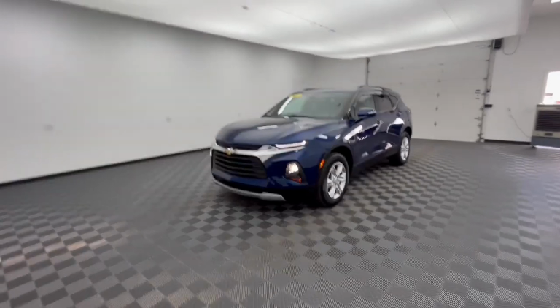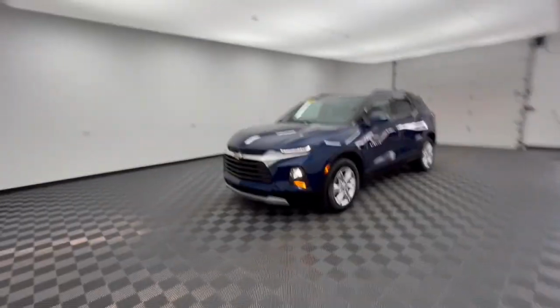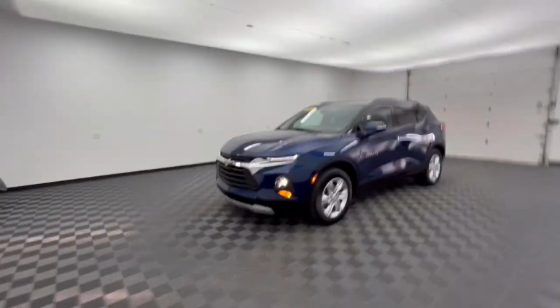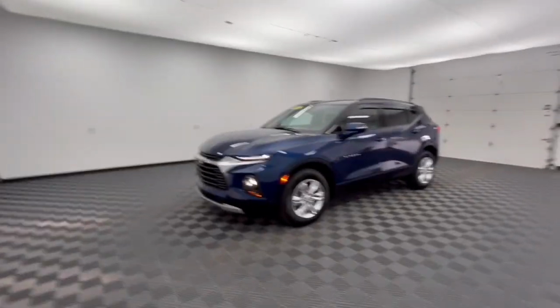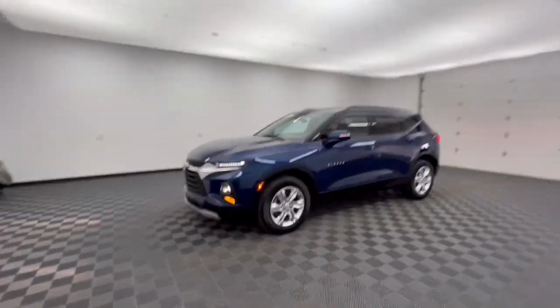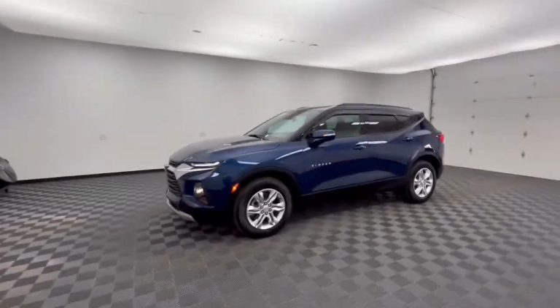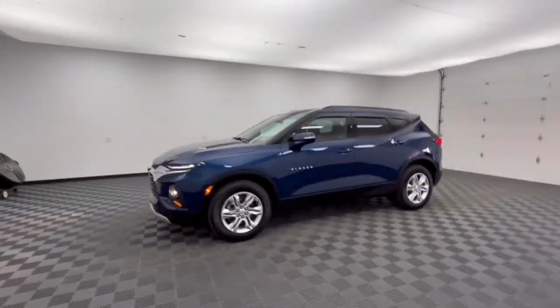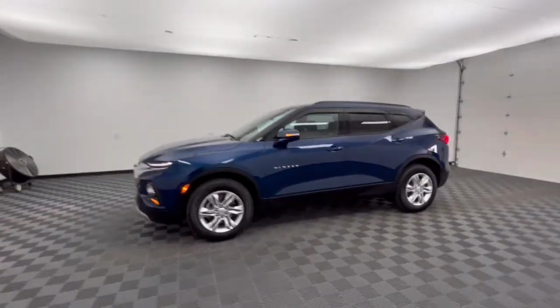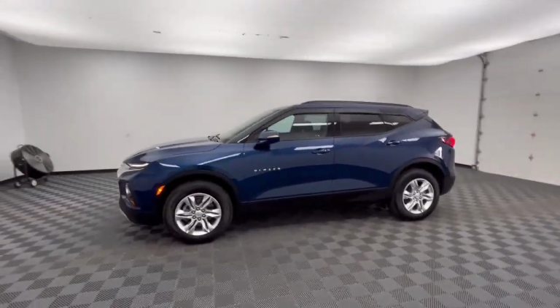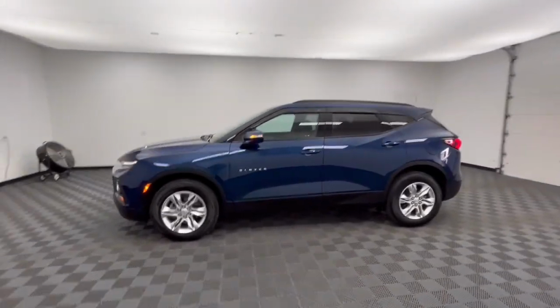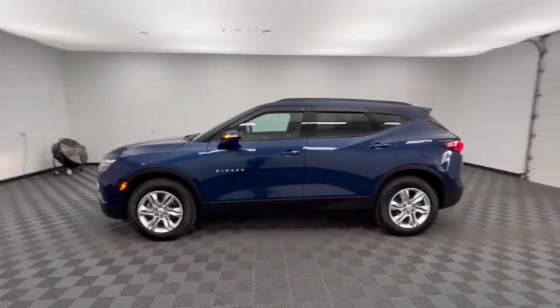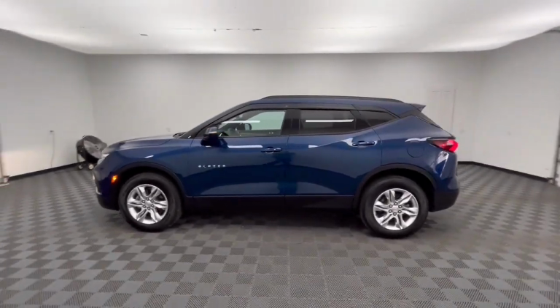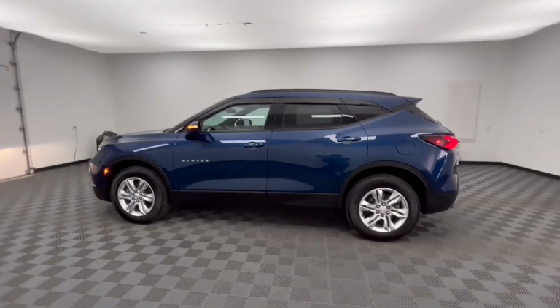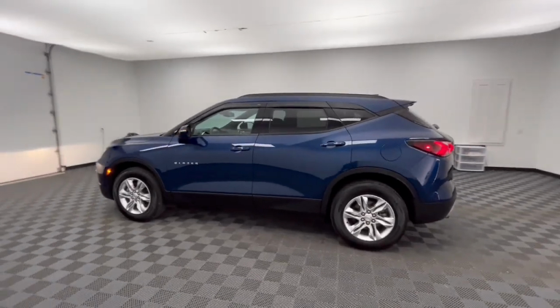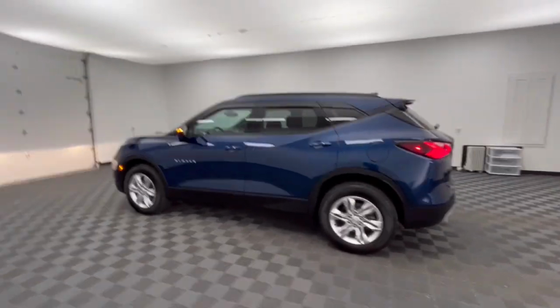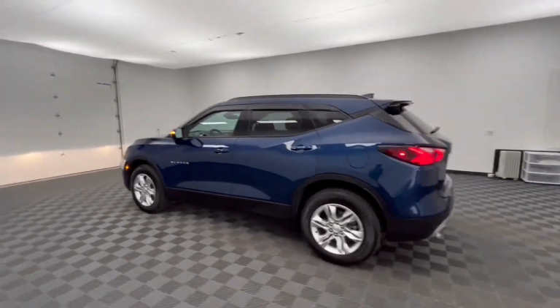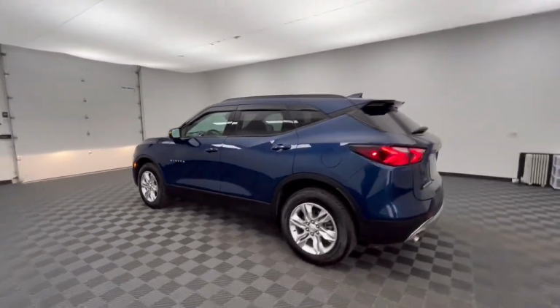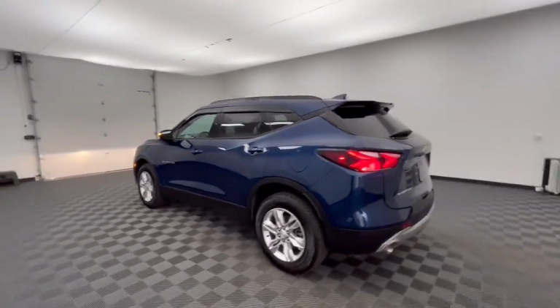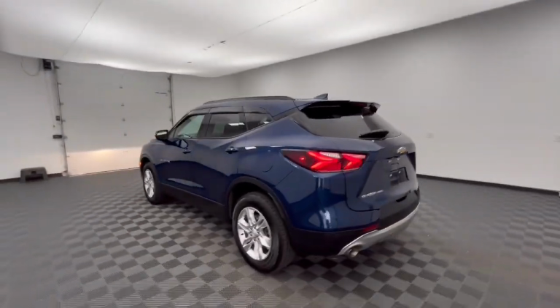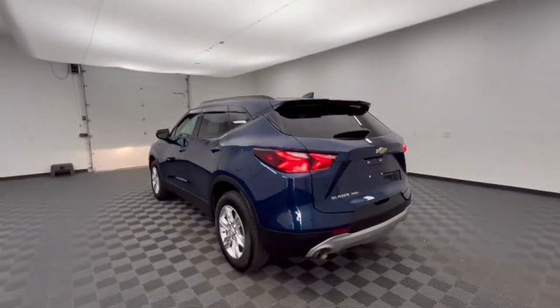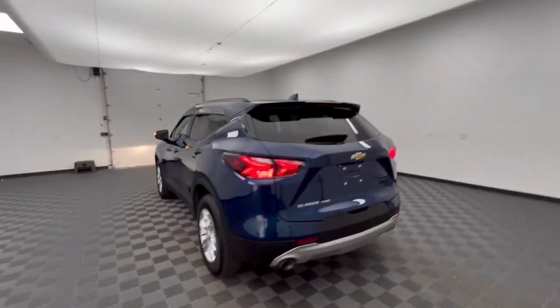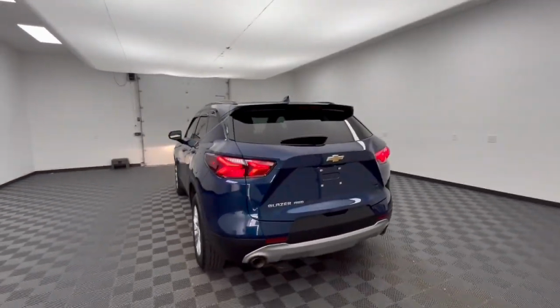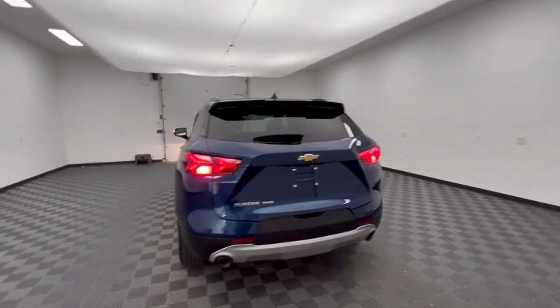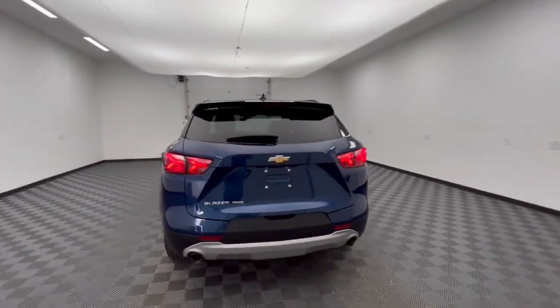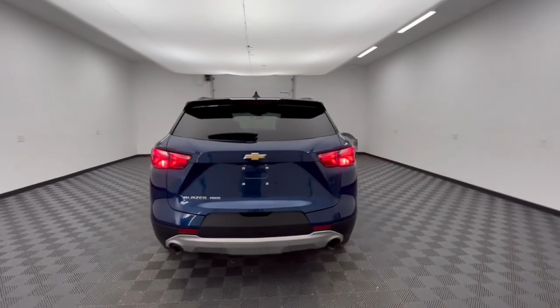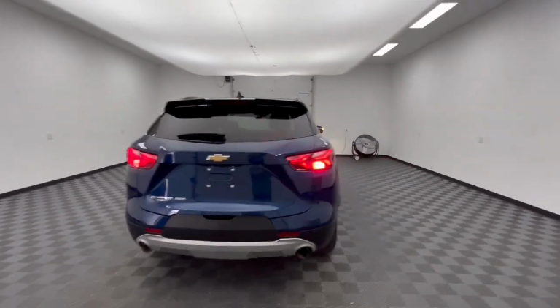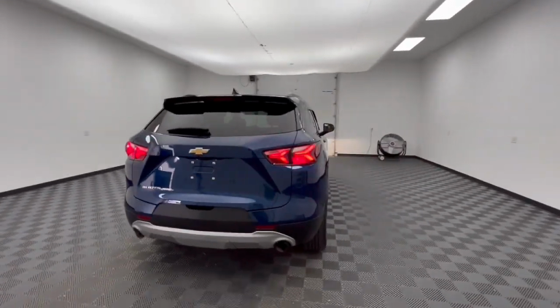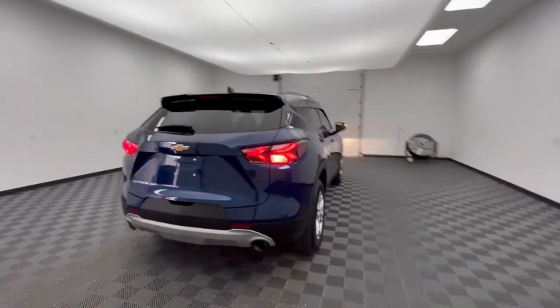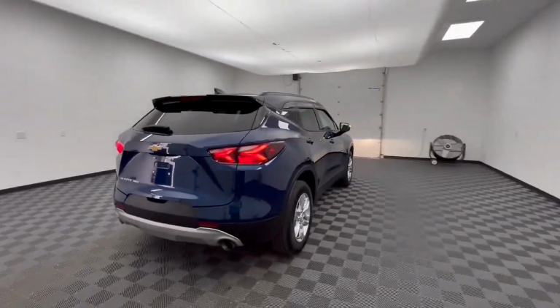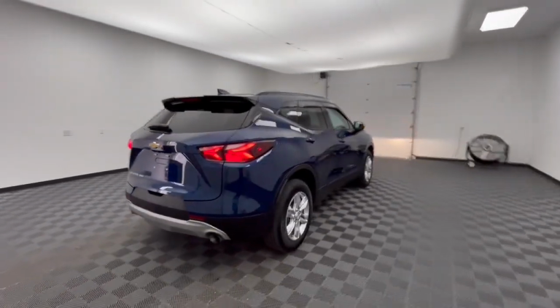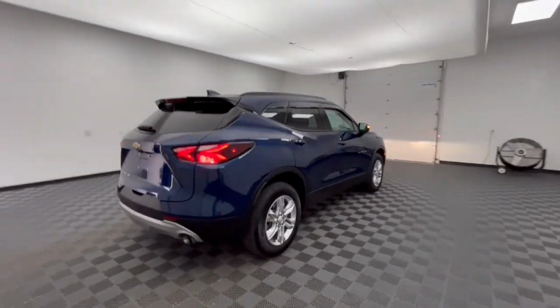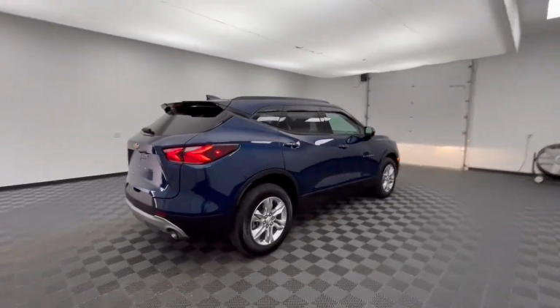Get a feel for the 2022 Chevrolet Blazer. With less than 15,000 miles on the odometer, this vehicle provides excellent value. Make the drive in comfort and sporty style in this well-equipped Blazer.